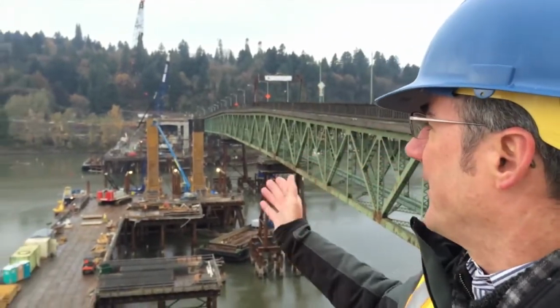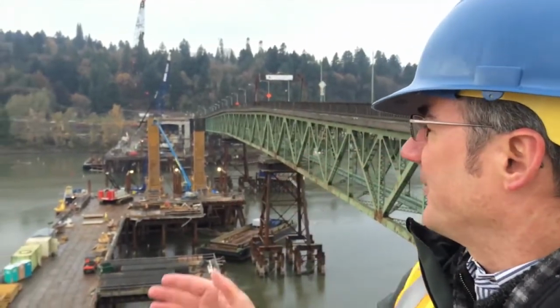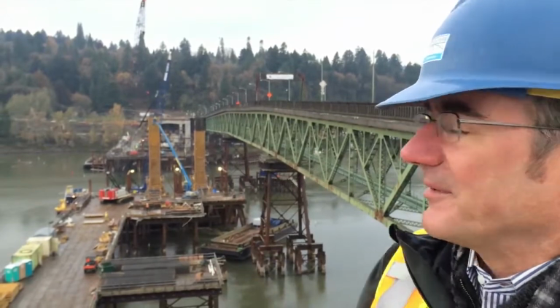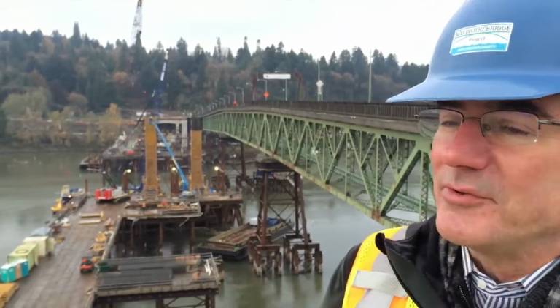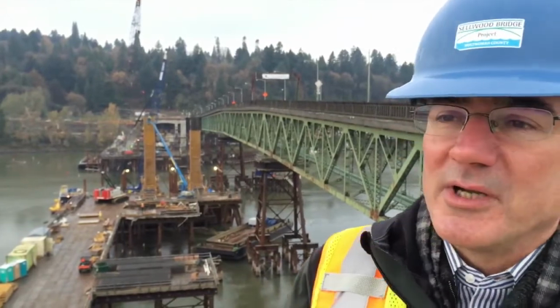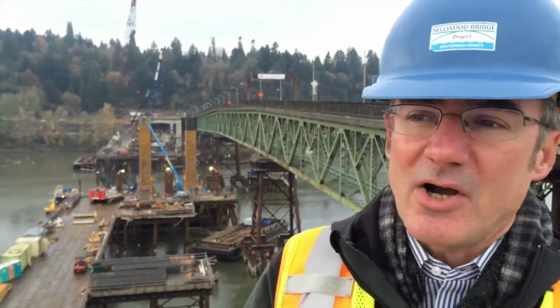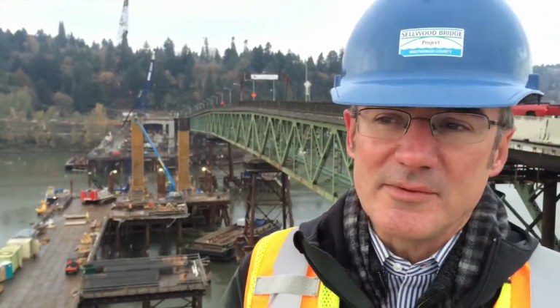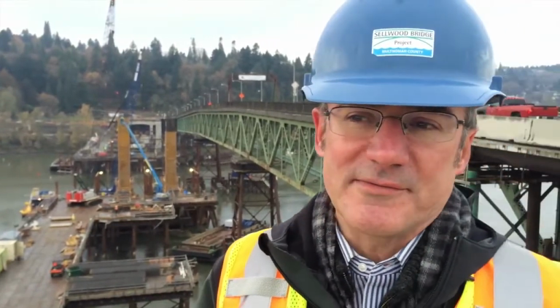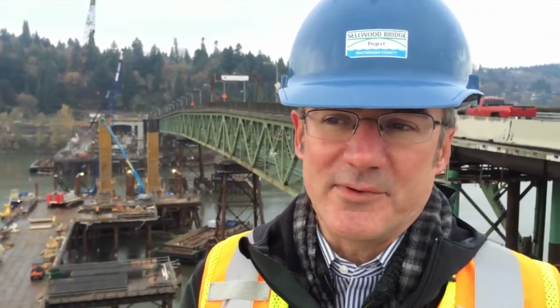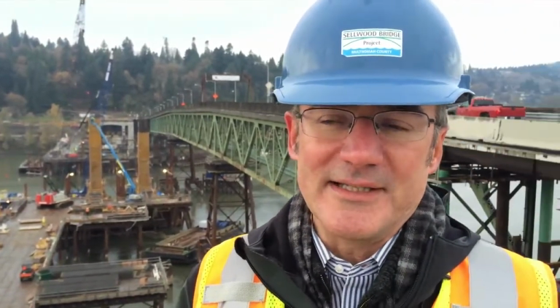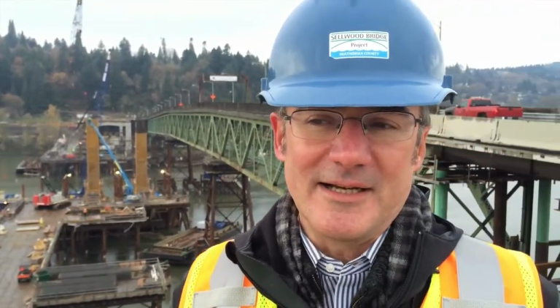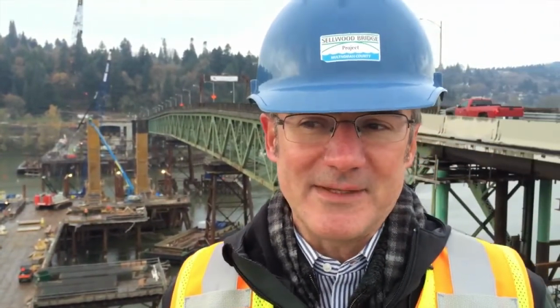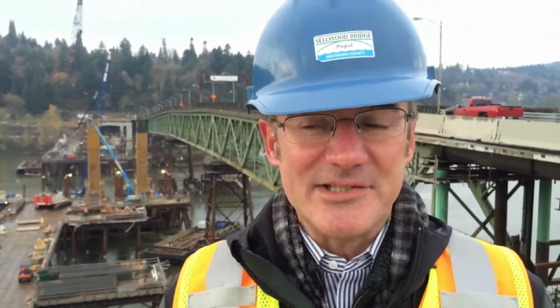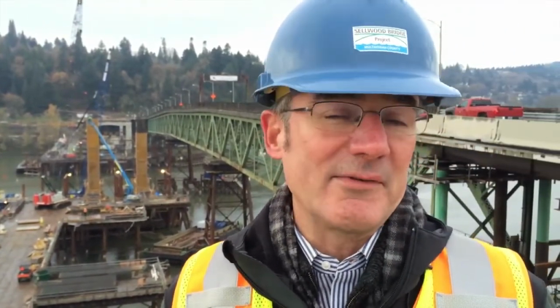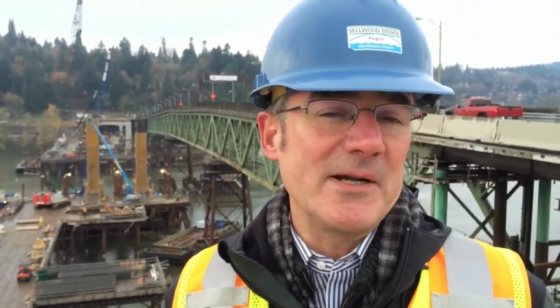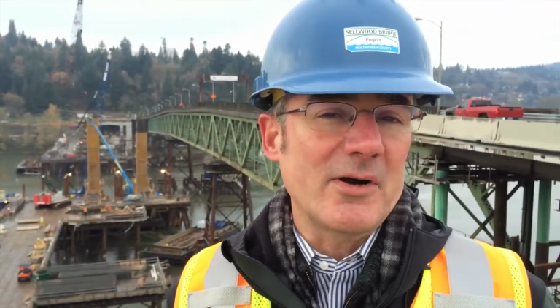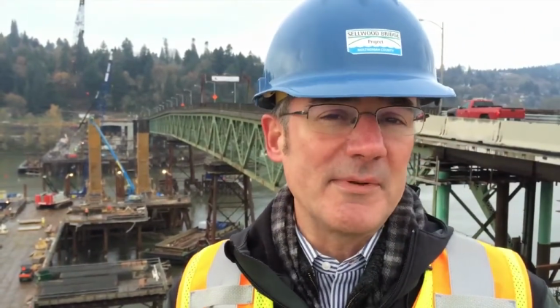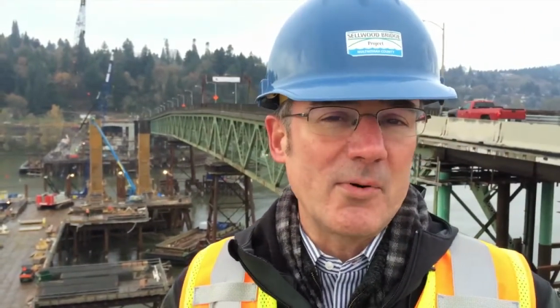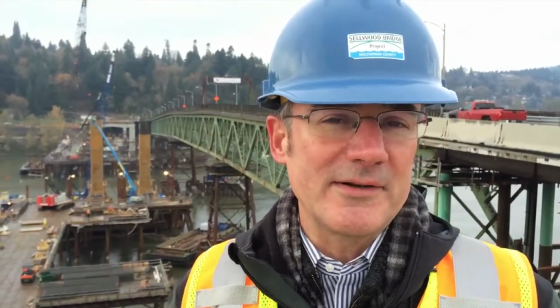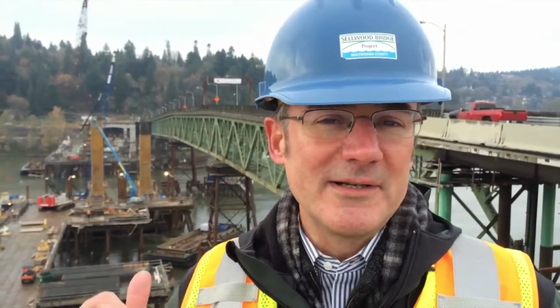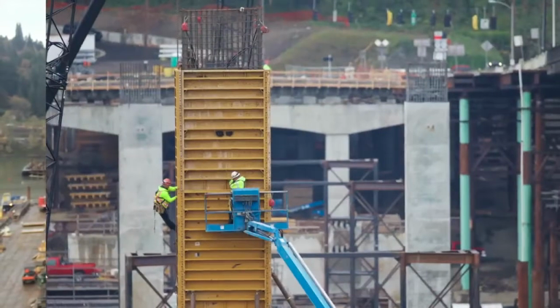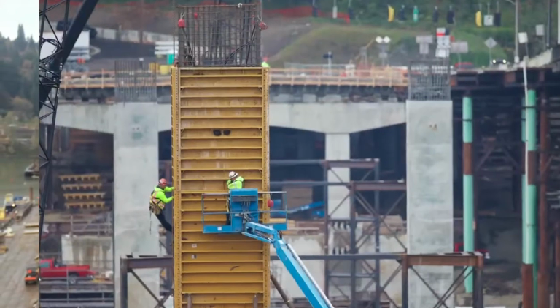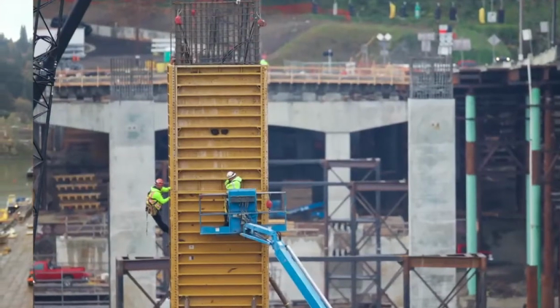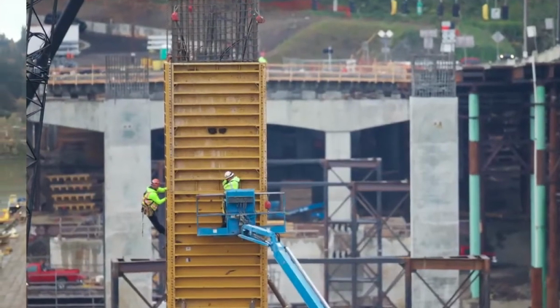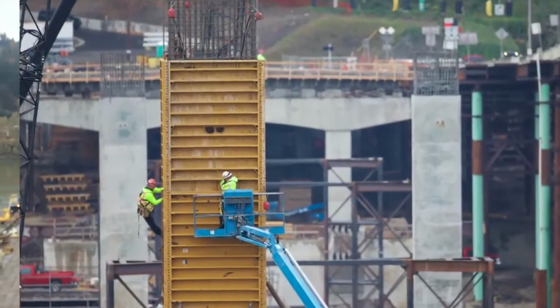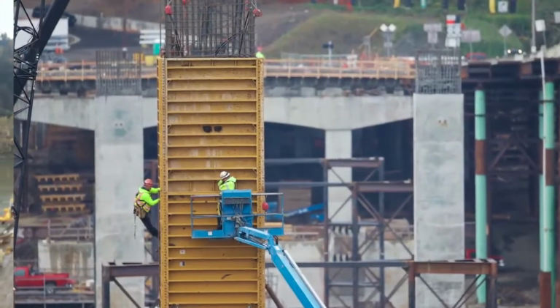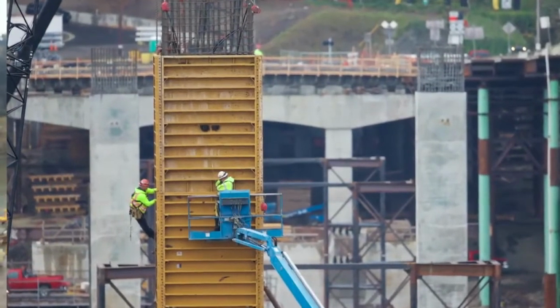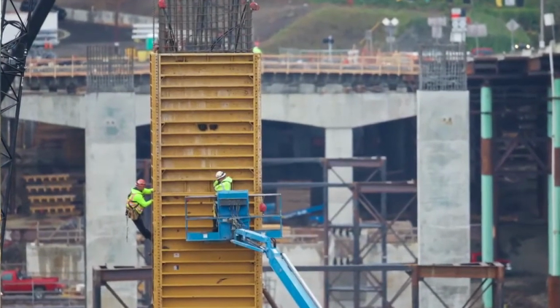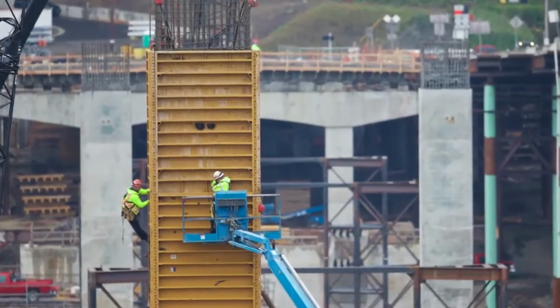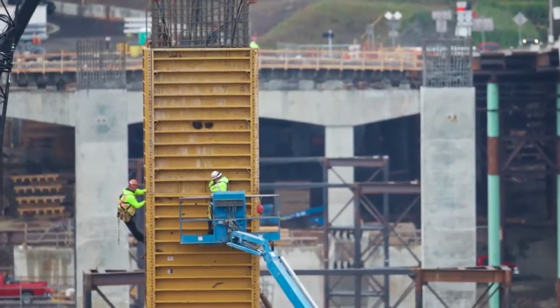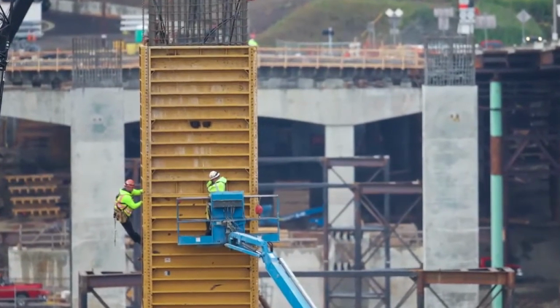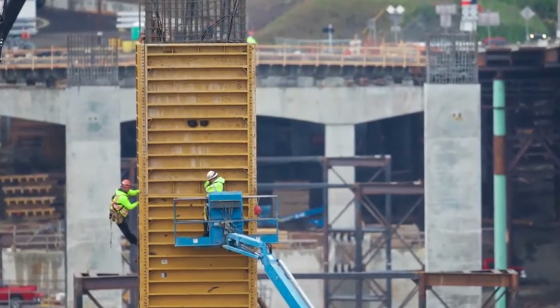We've got the two columns for the east river pier that are going to be poured. They're shown there in yellow concrete forms that they're tightening up.